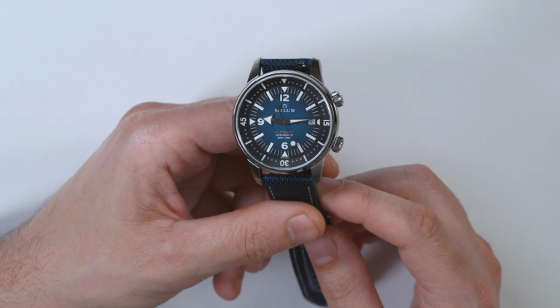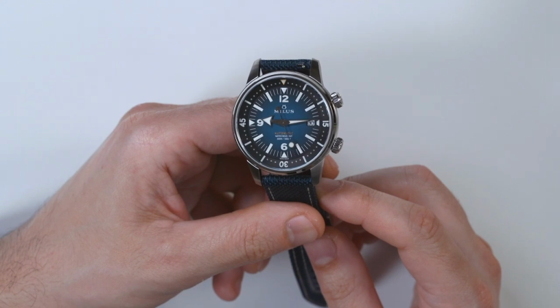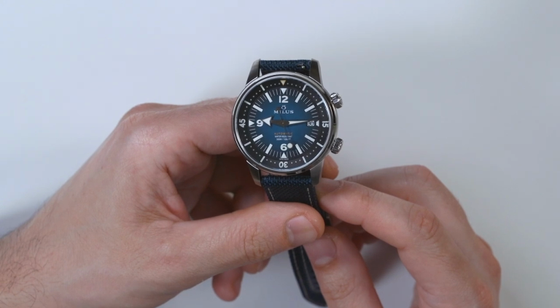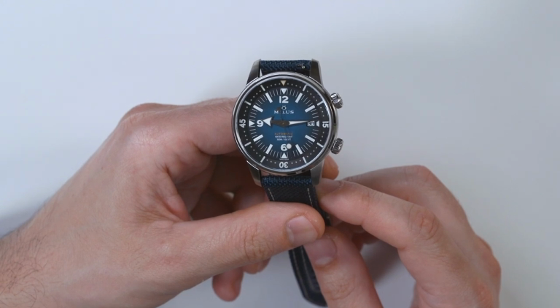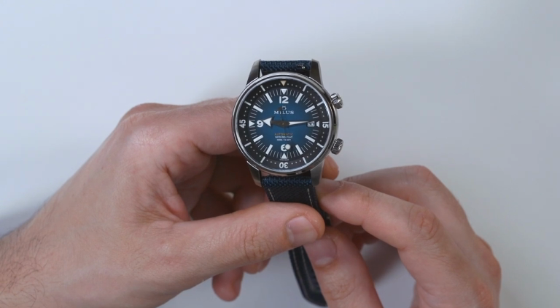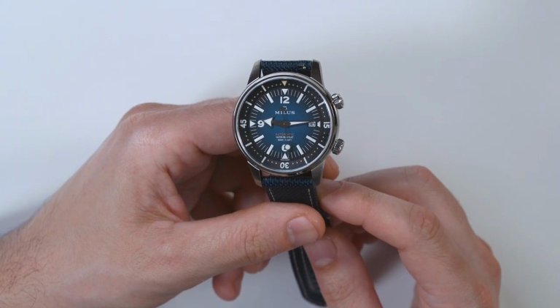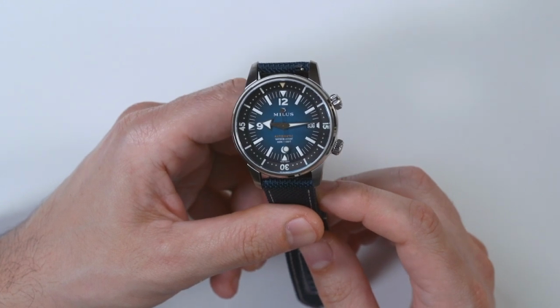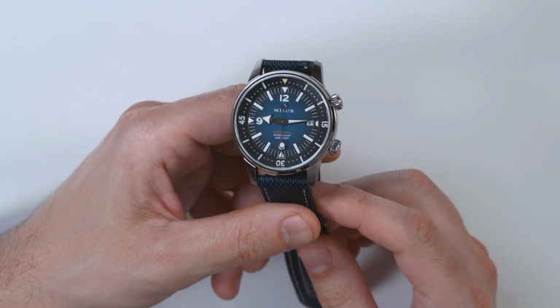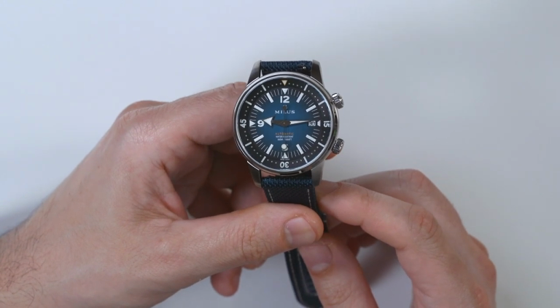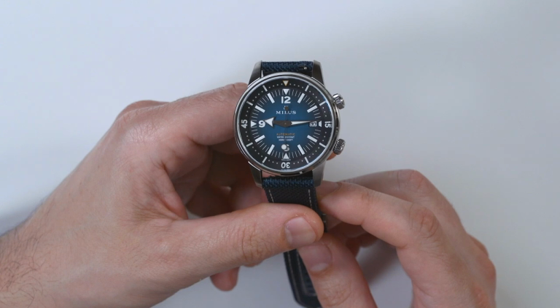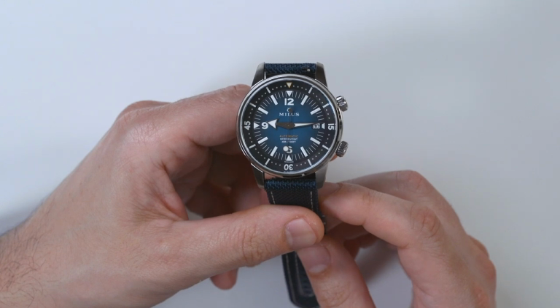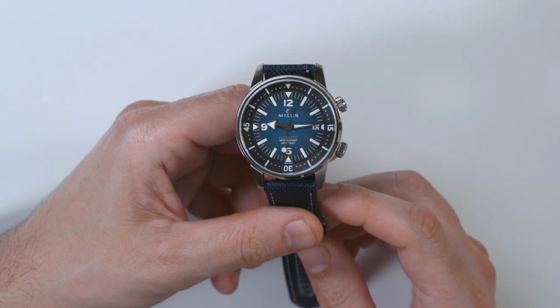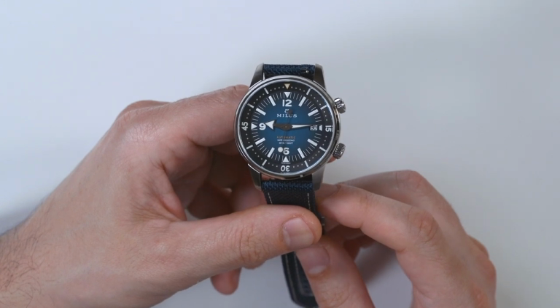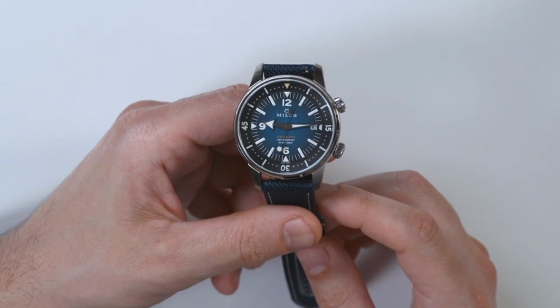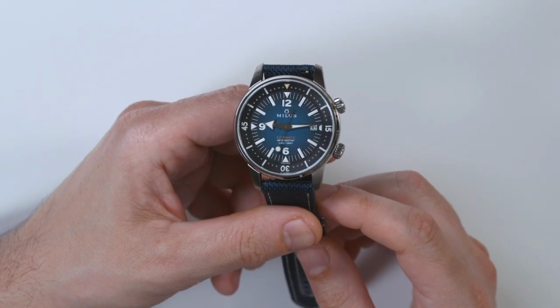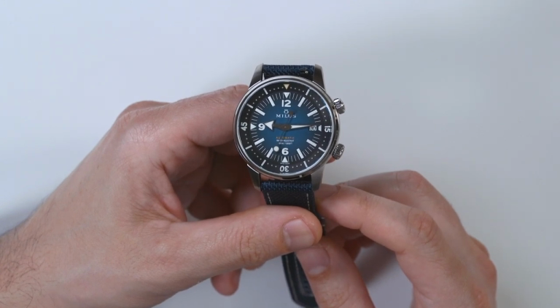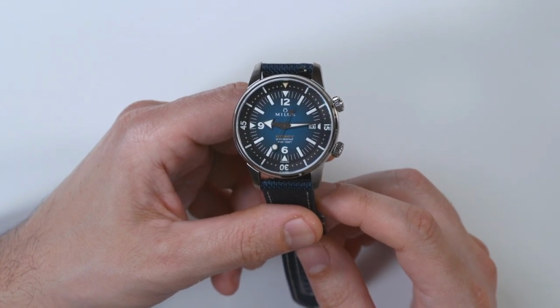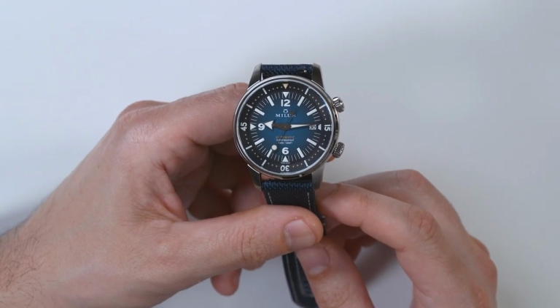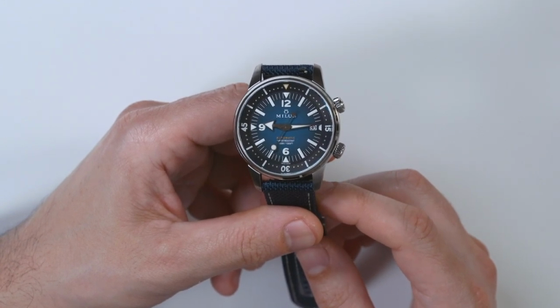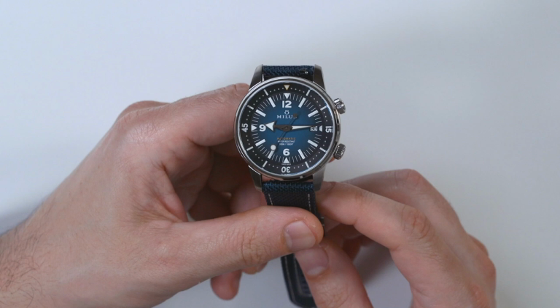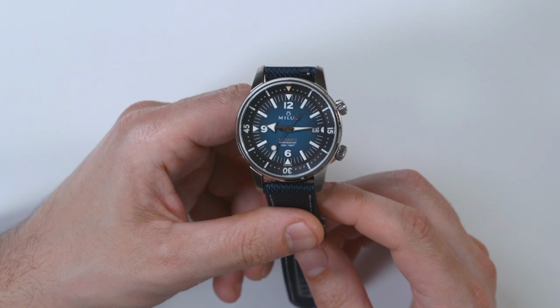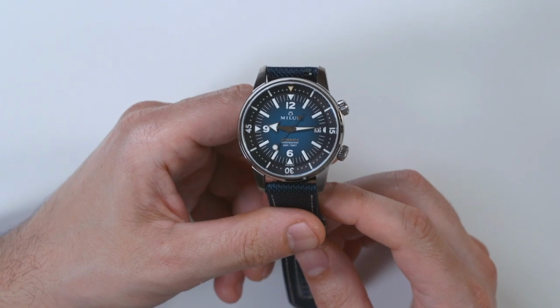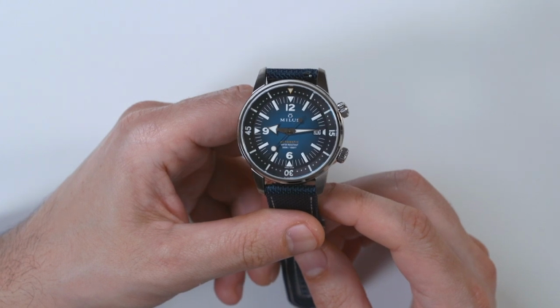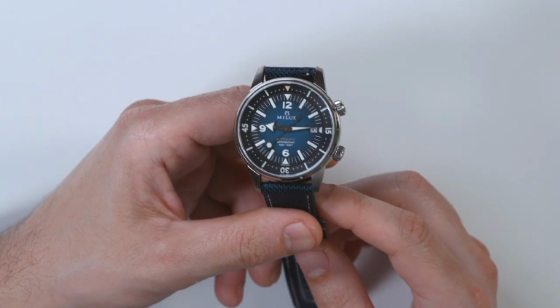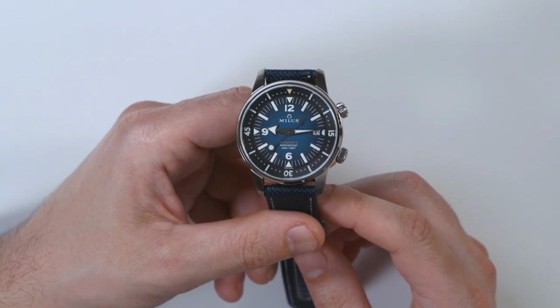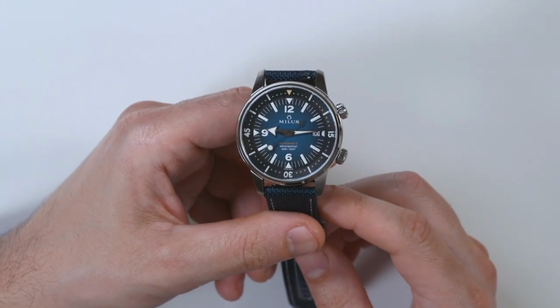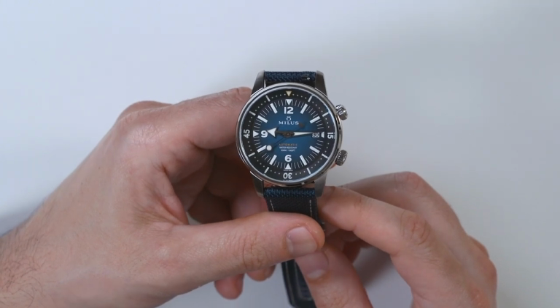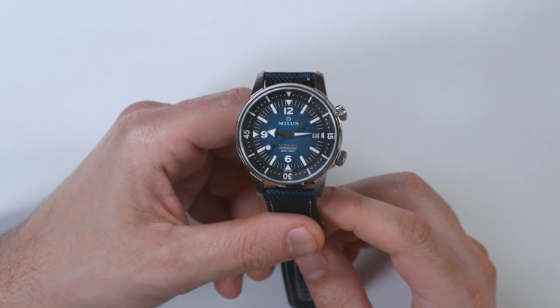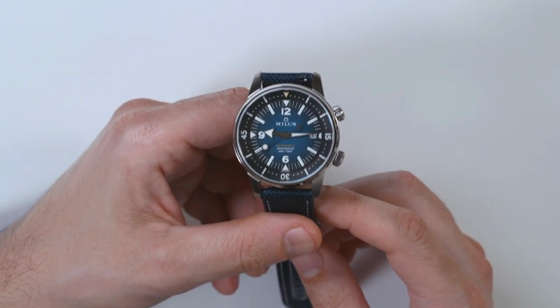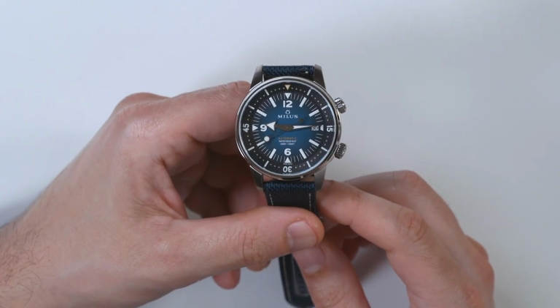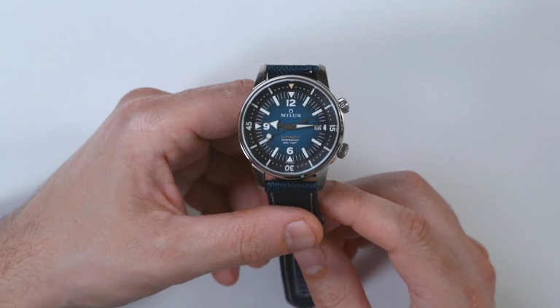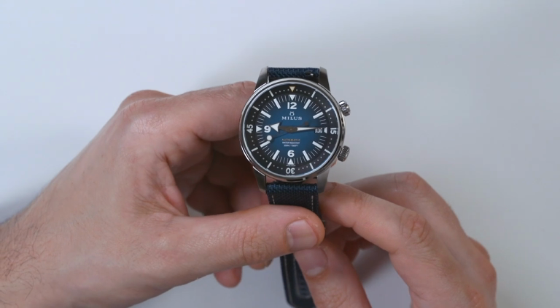This is a review of the Swiss Milus Archimedes. This is a recreation of some historic dive watches that the brand made, now new for this era. There are a few different versions — I'm actually wearing a different color, but let me tell you a little bit about what we have here overall.